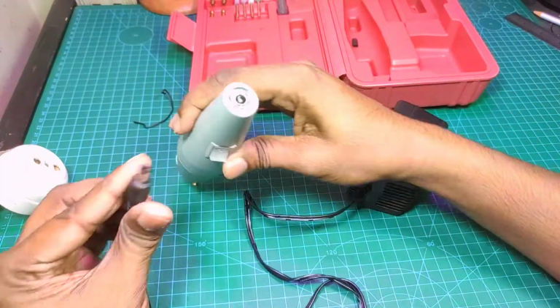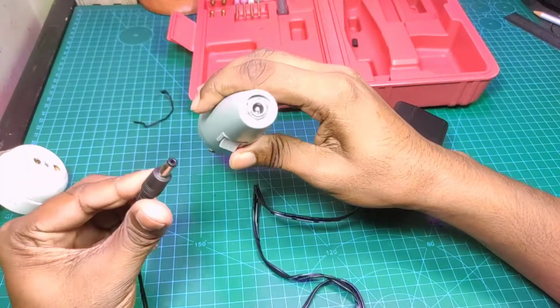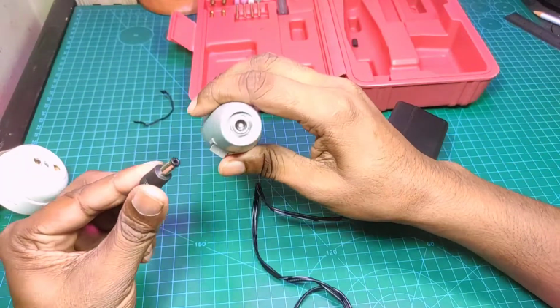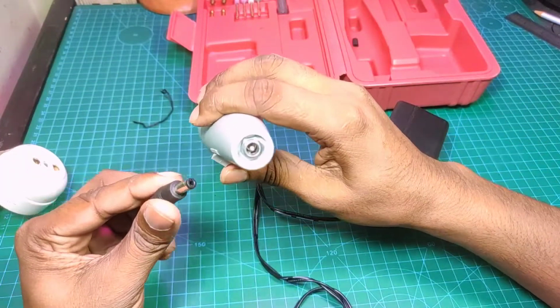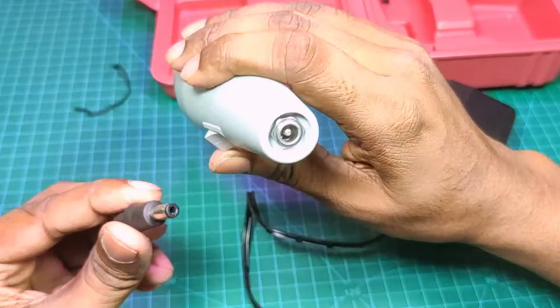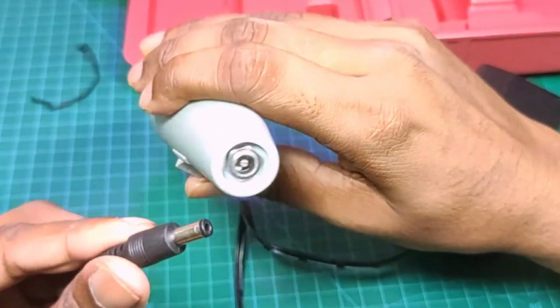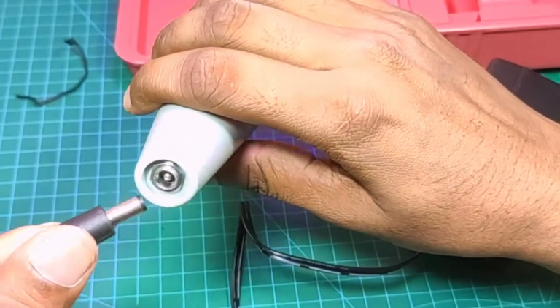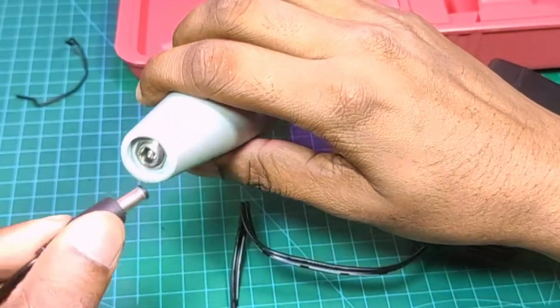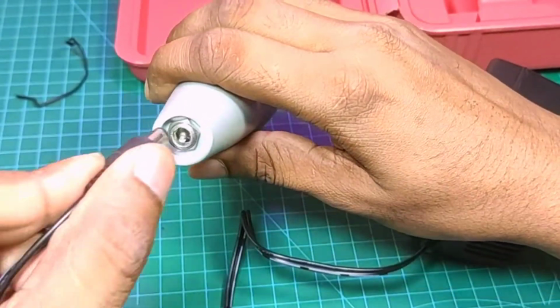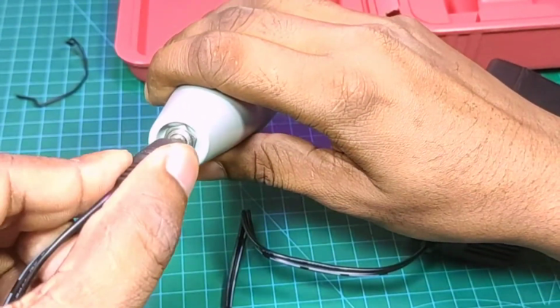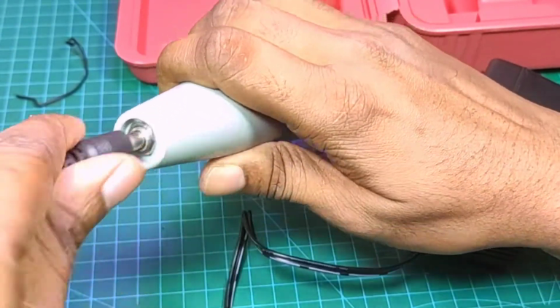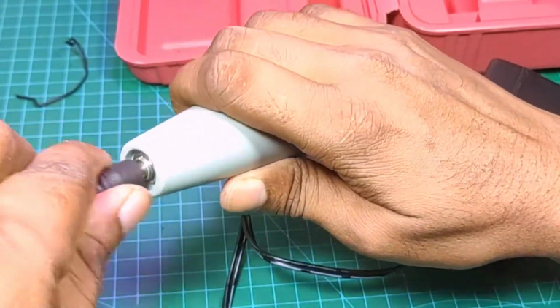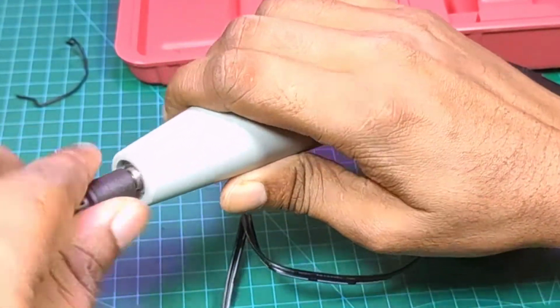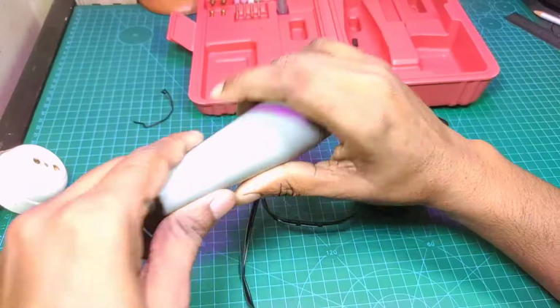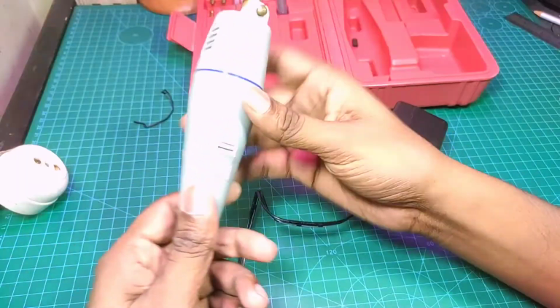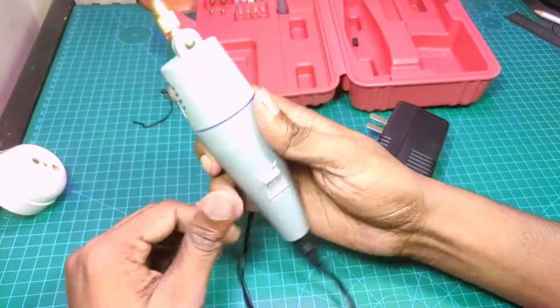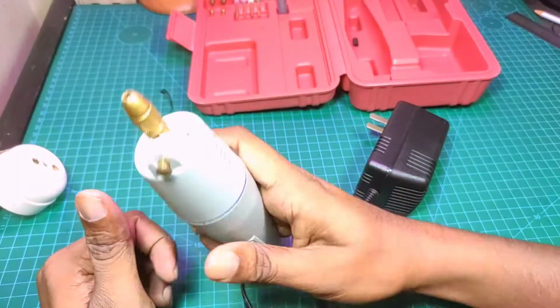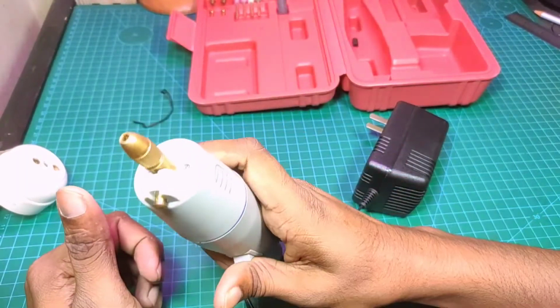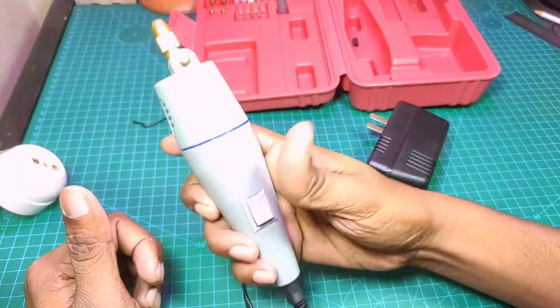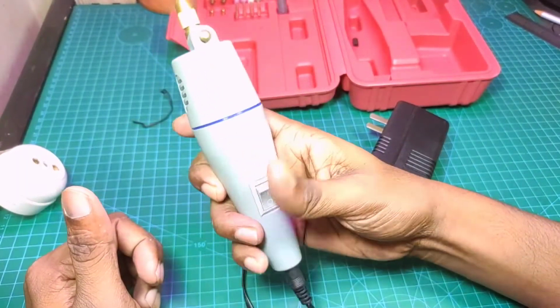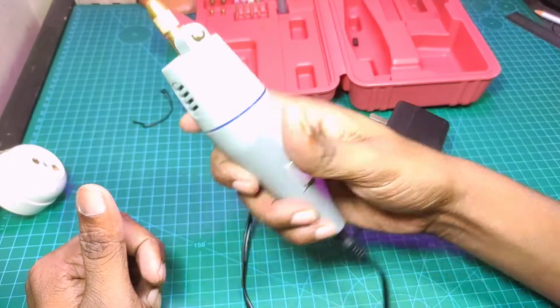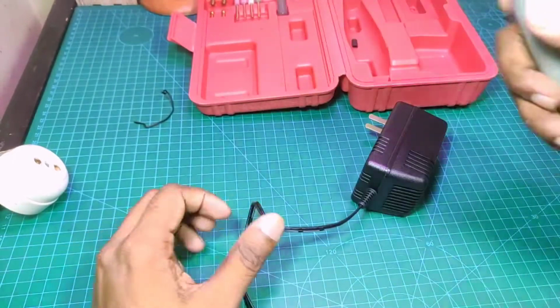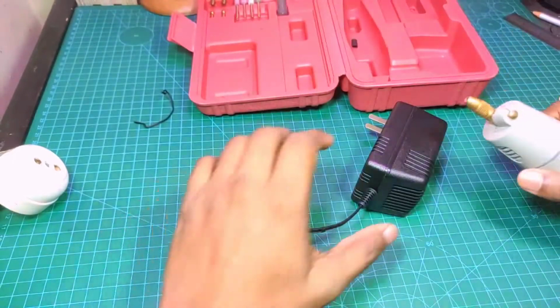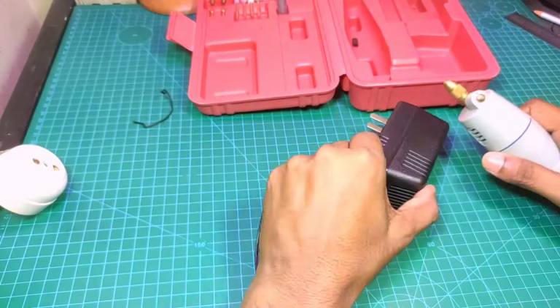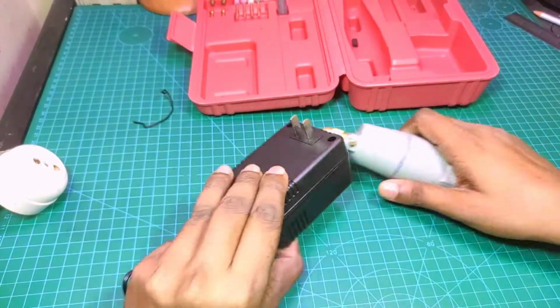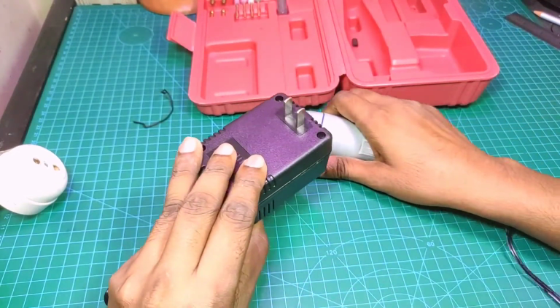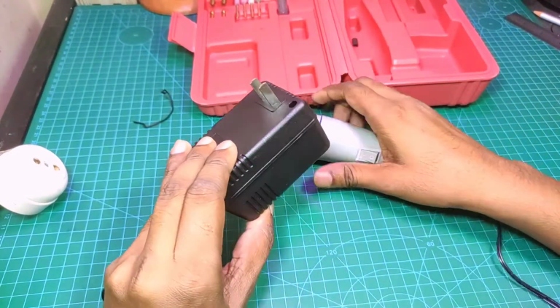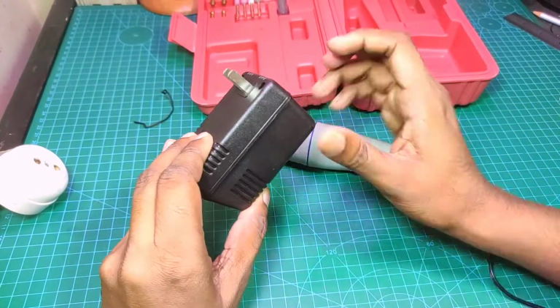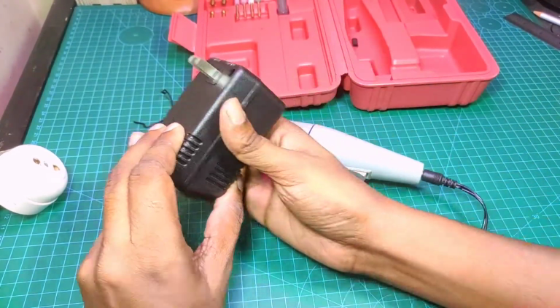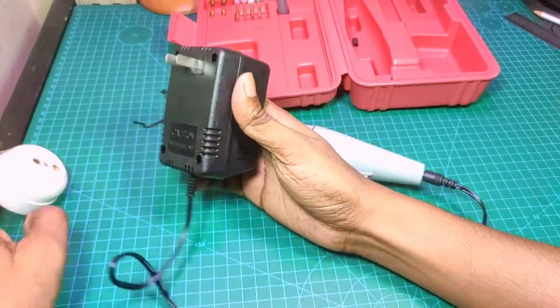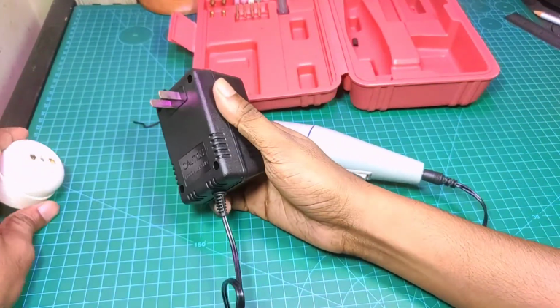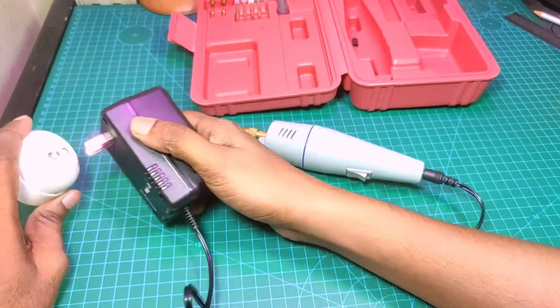We have the connector for this — we have the main connector. This is the same thing that I have worked with.